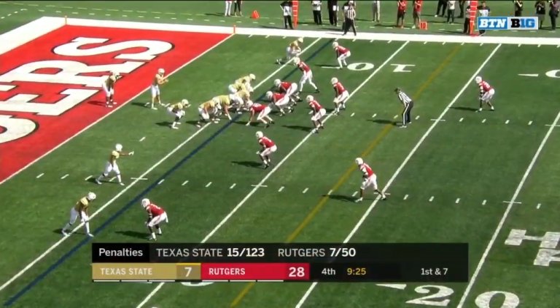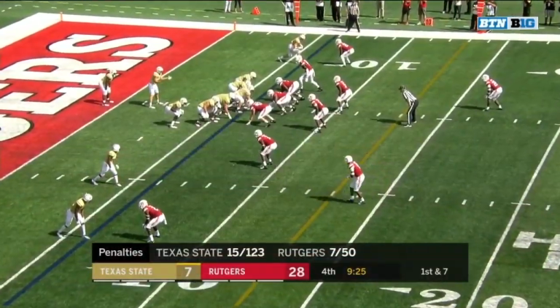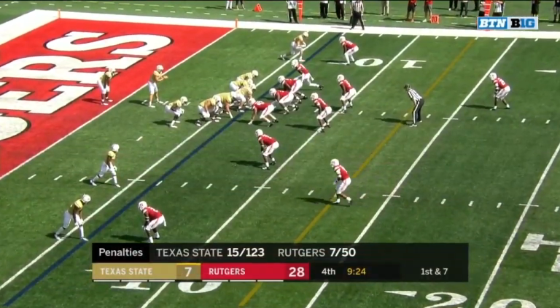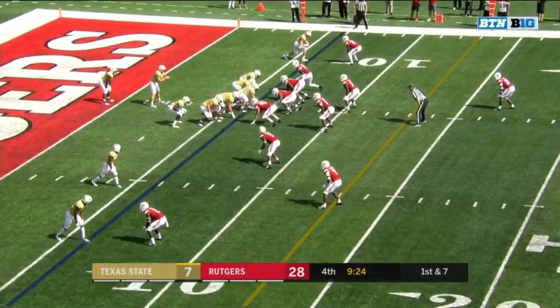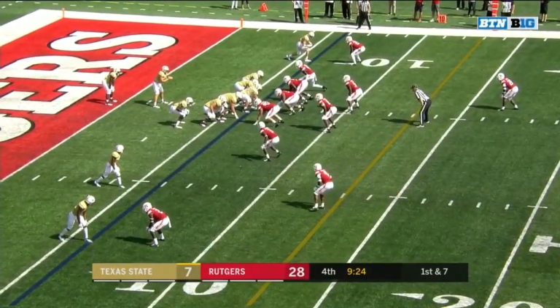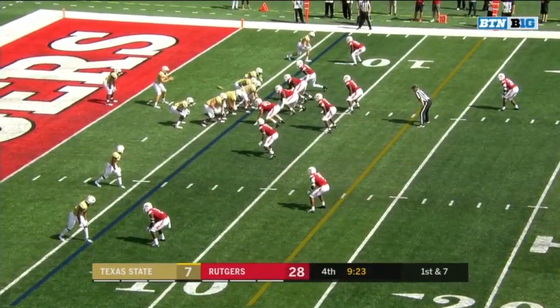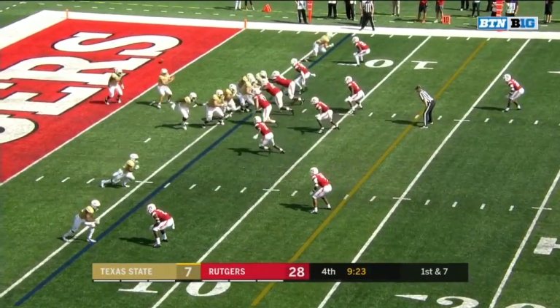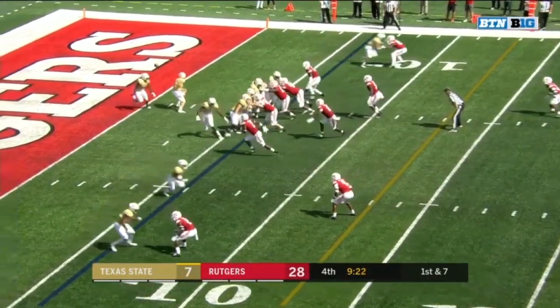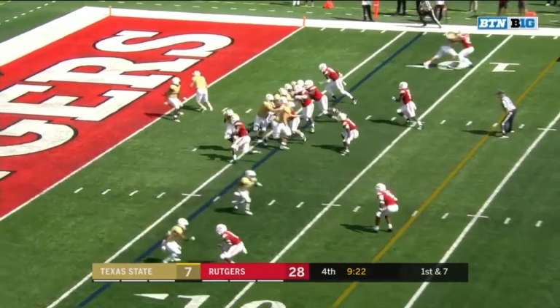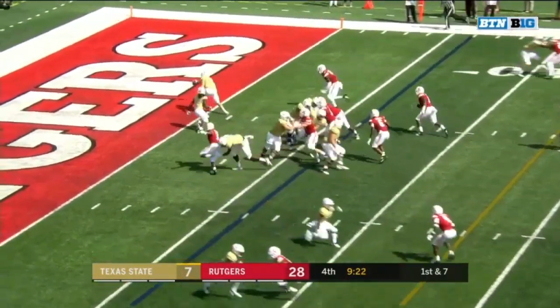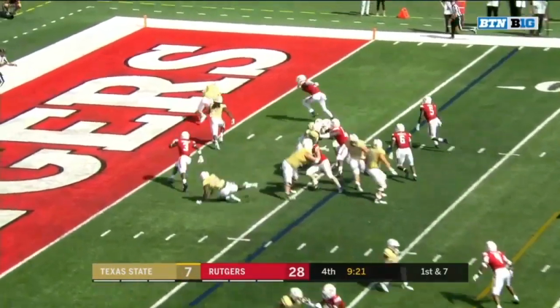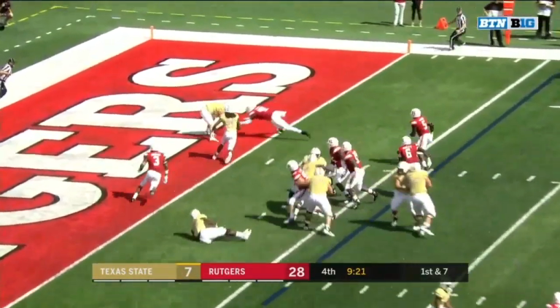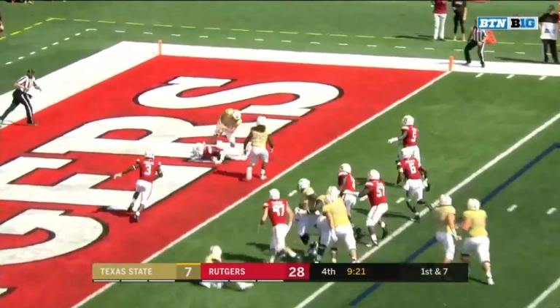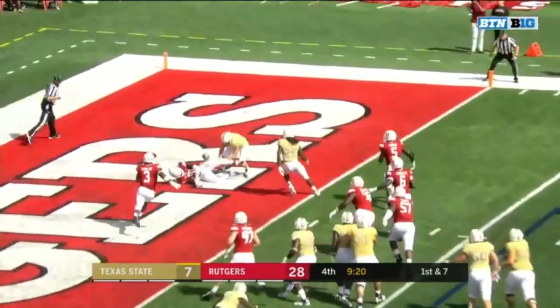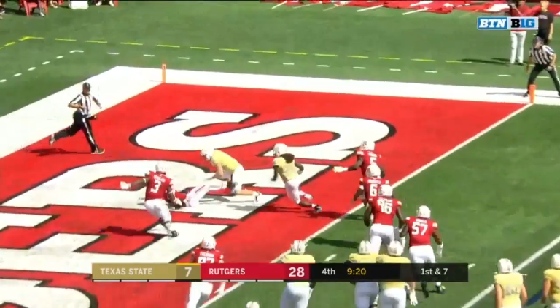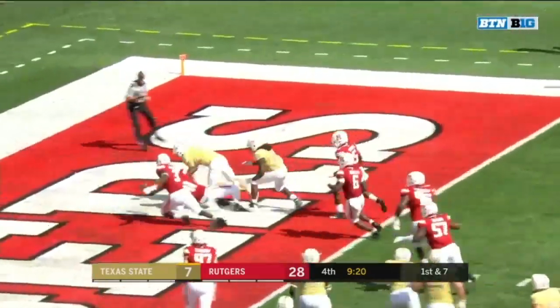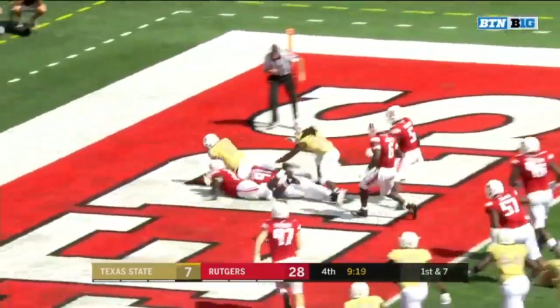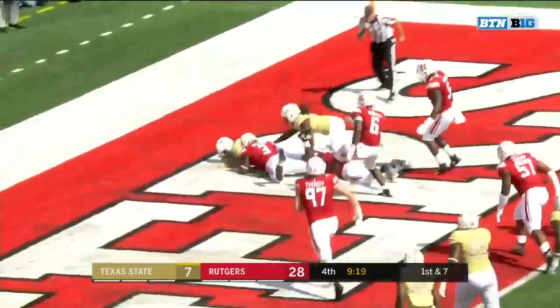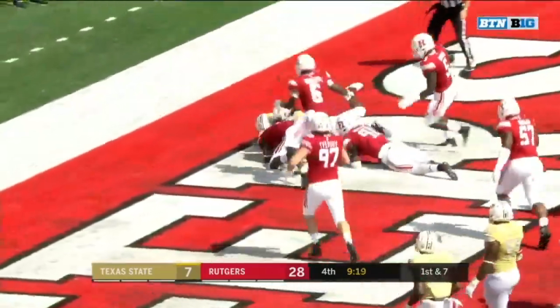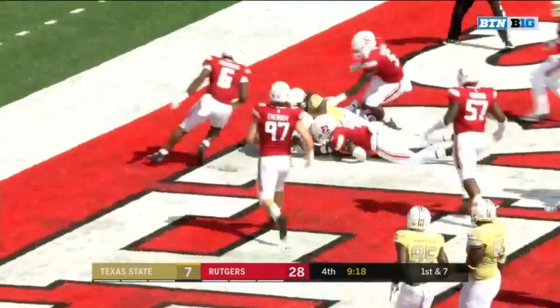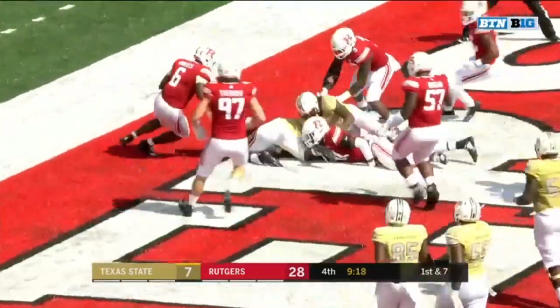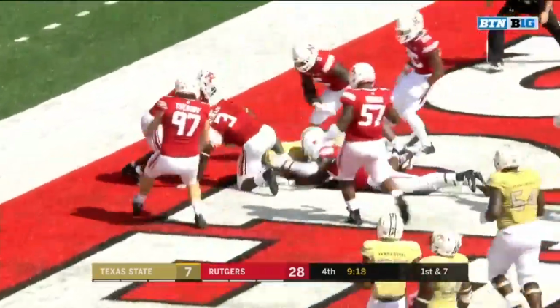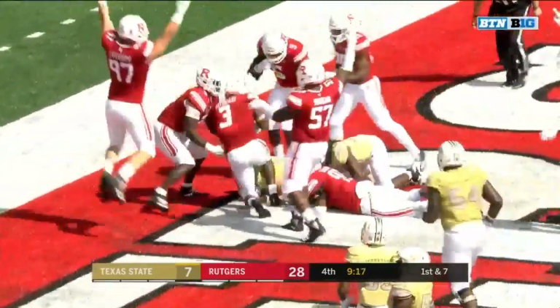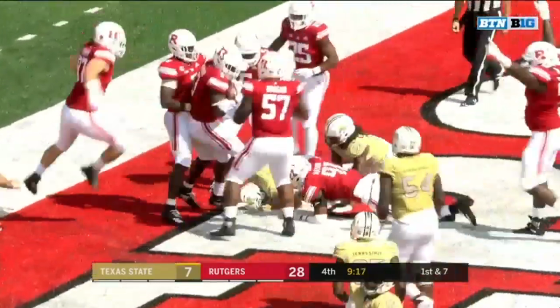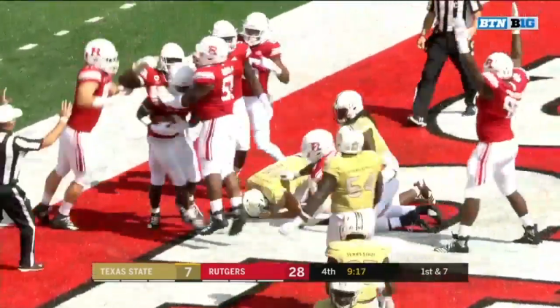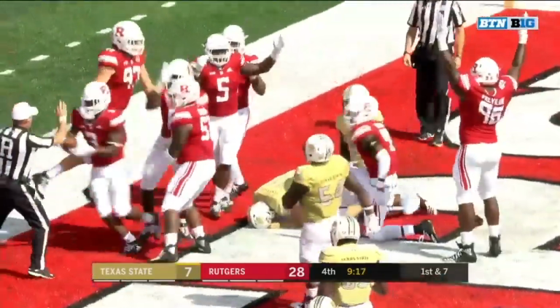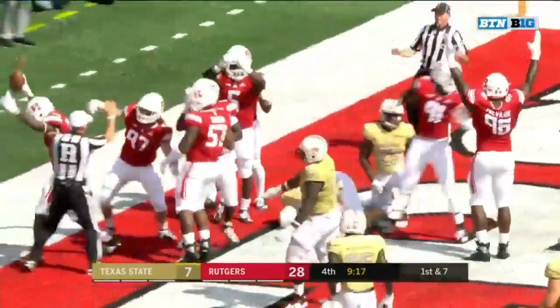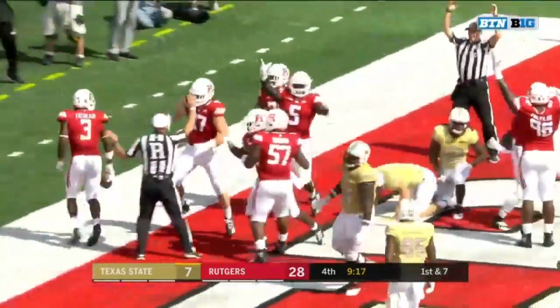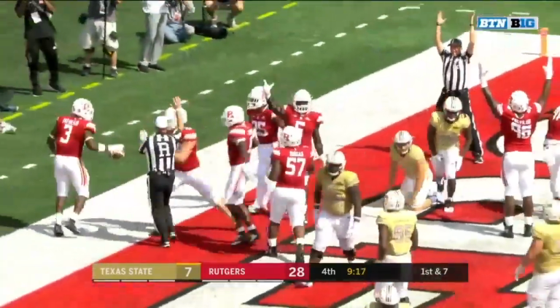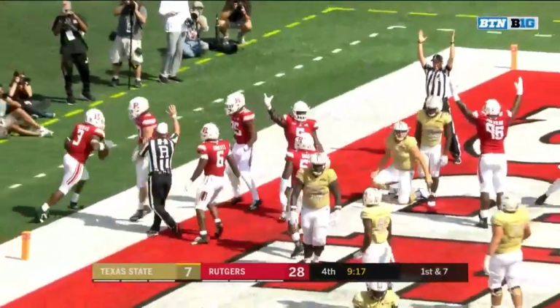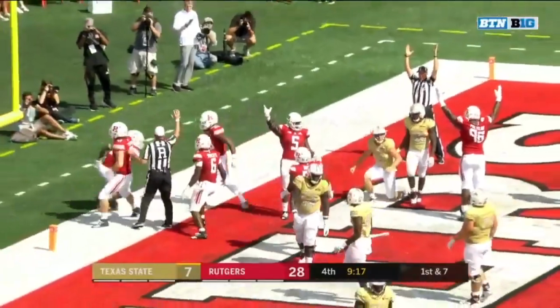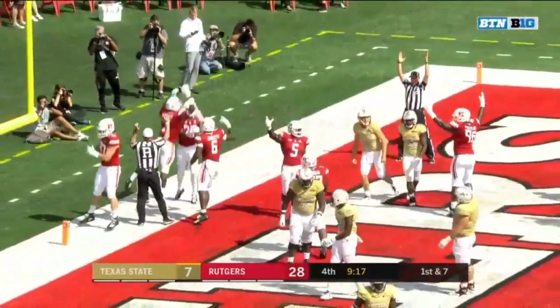Now his third penalty. That's right through the hands of Bitt — he's in trouble in his own end zone. Is it going to be a safety or a touchdown? Touchdown, Rutgers!